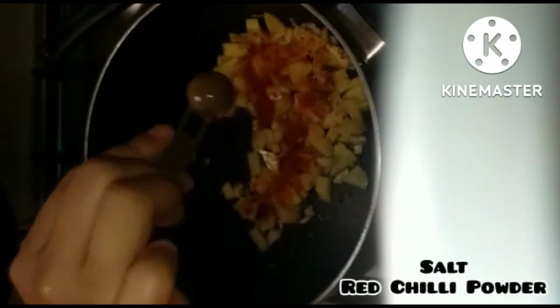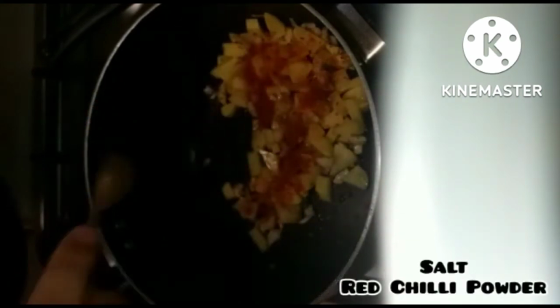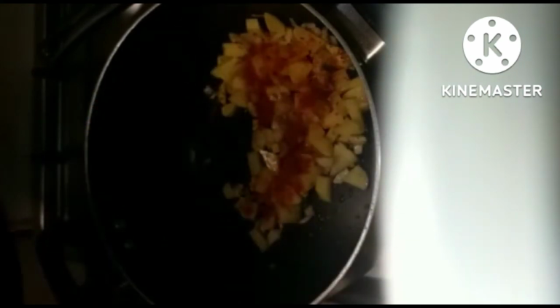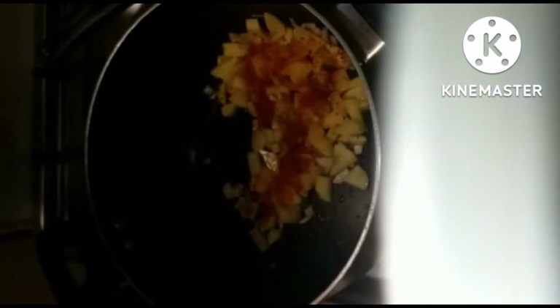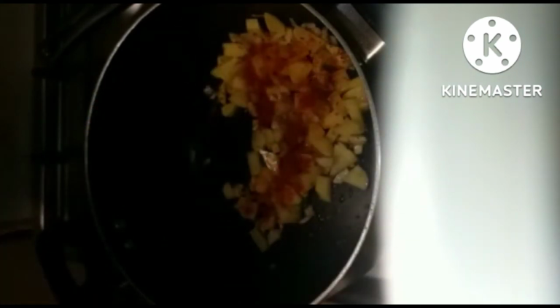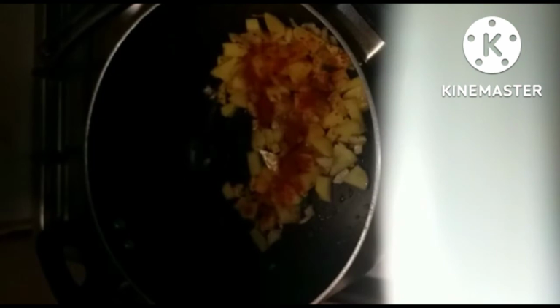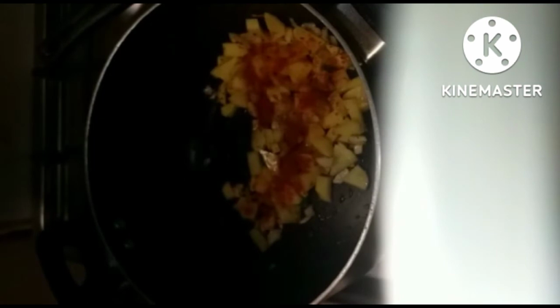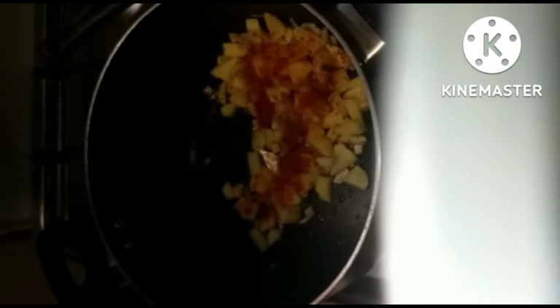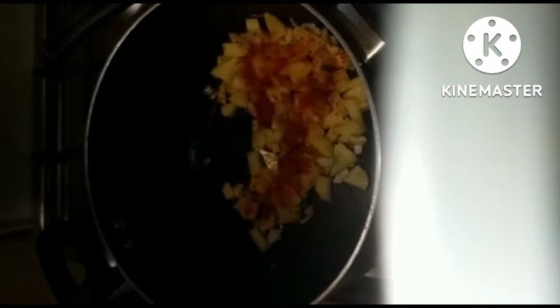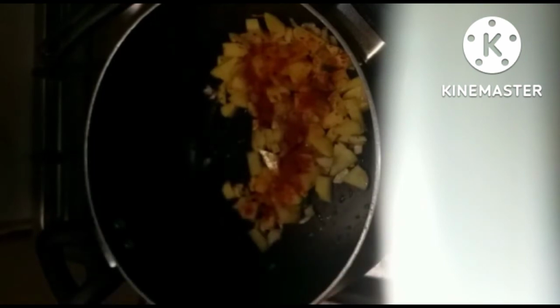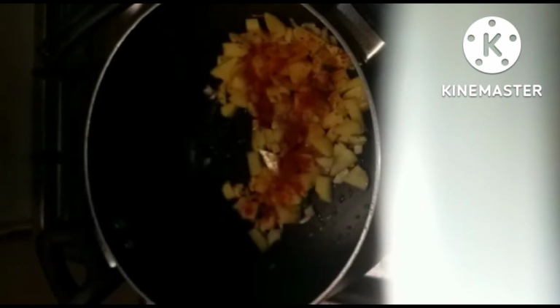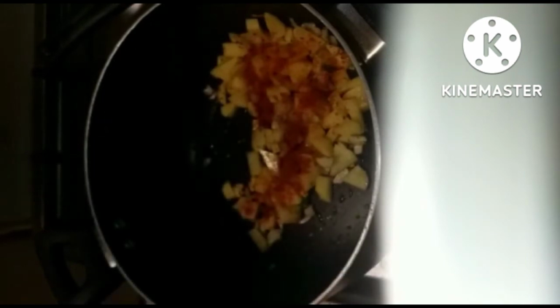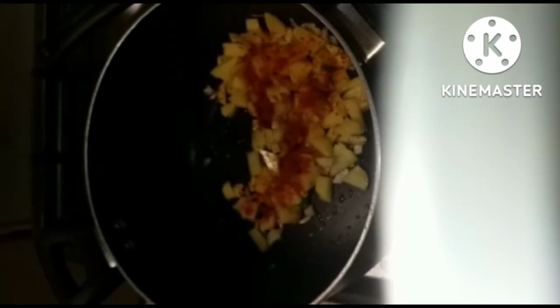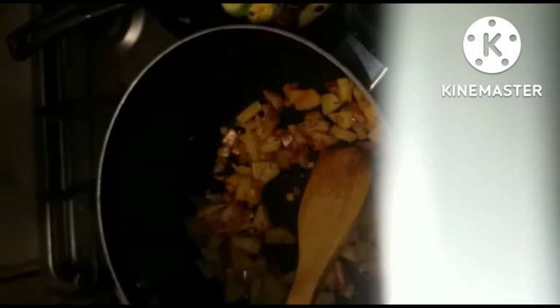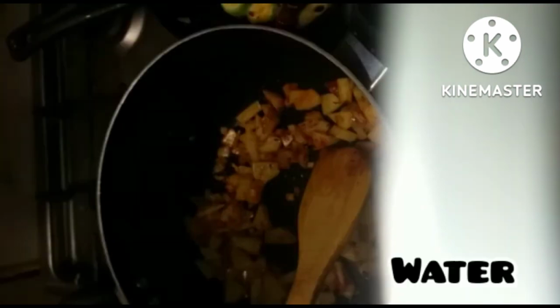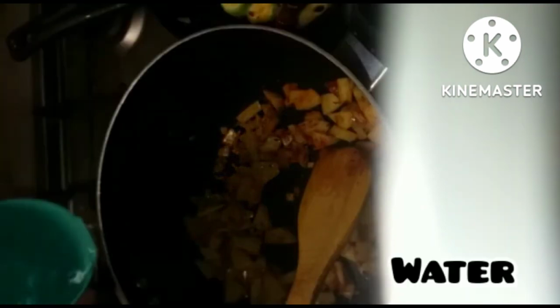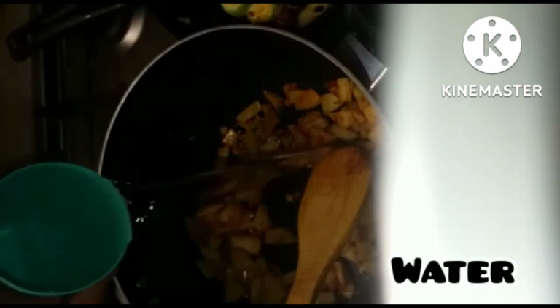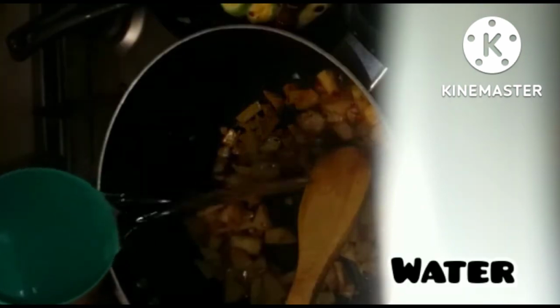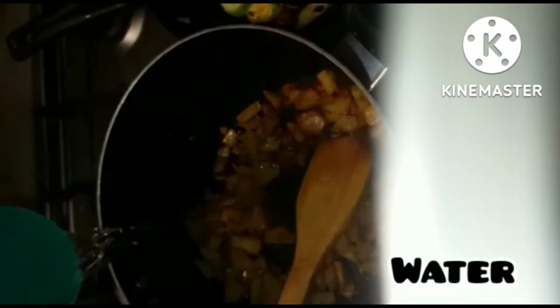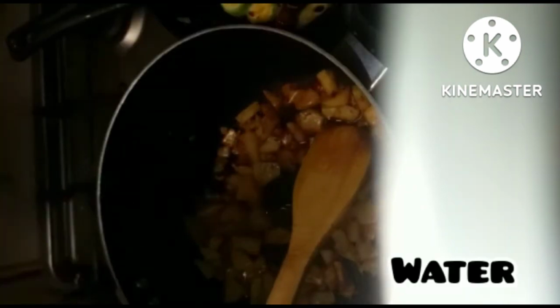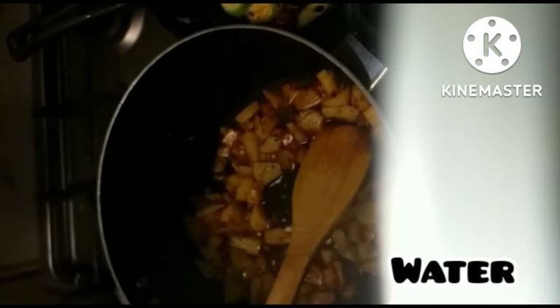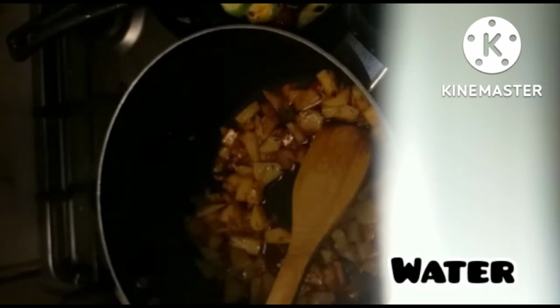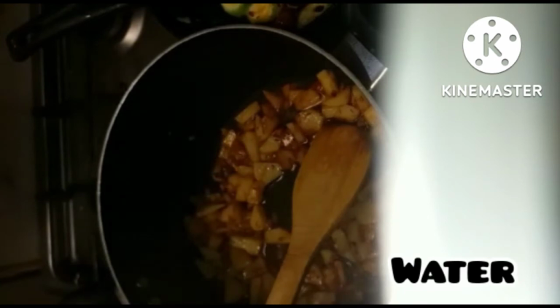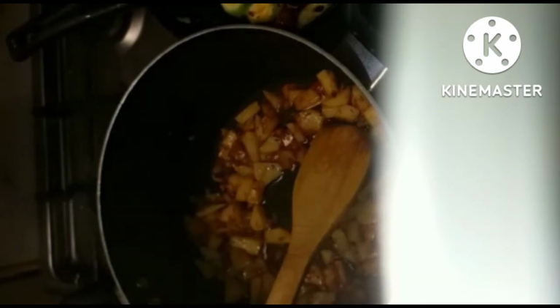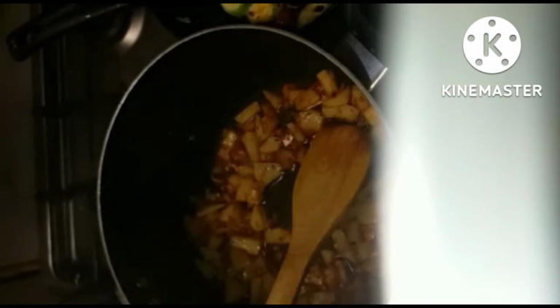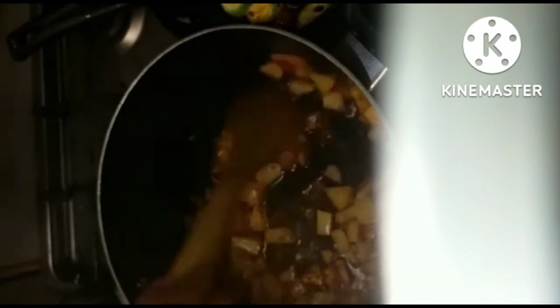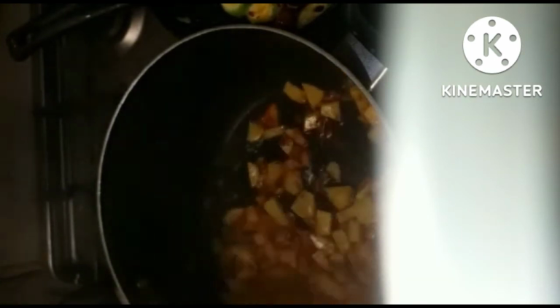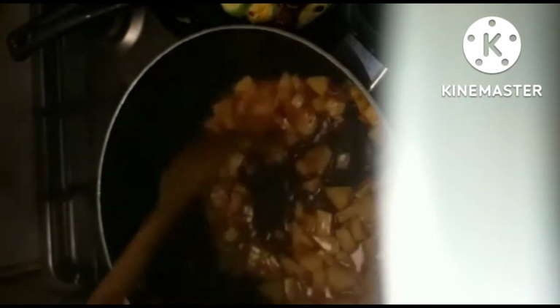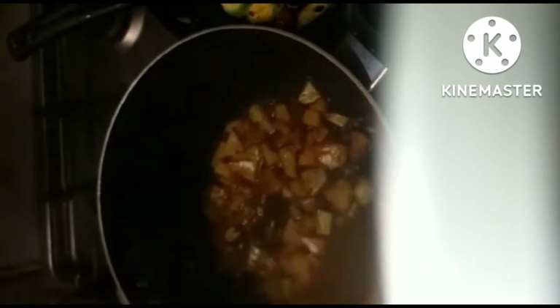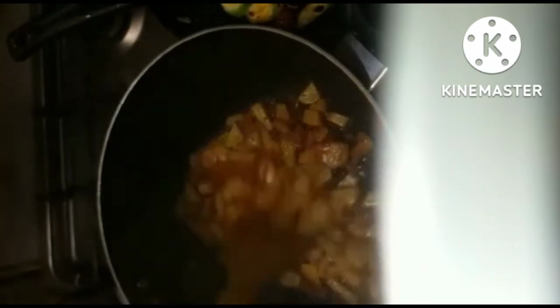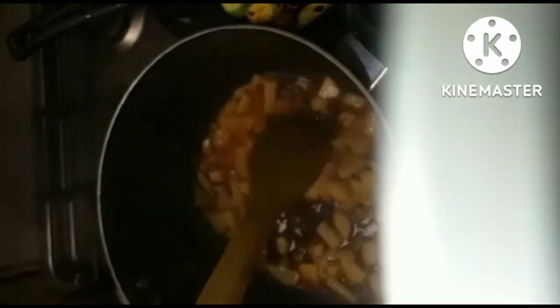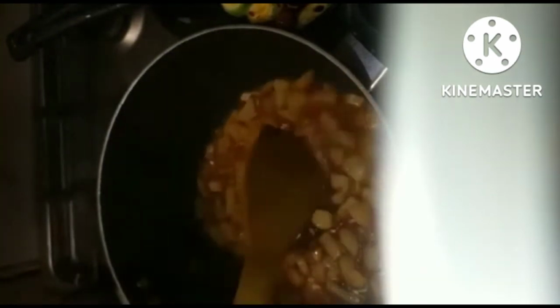Now I am adding salt as per my taste, and I am adding paprika. If you prefer, you can add red chili powder instead of paprika.